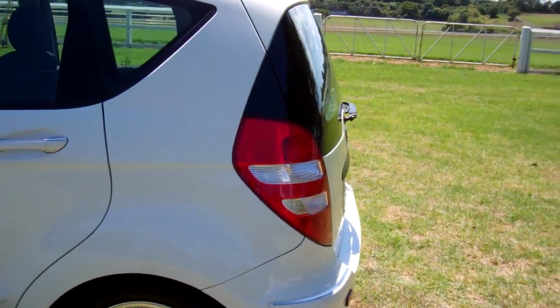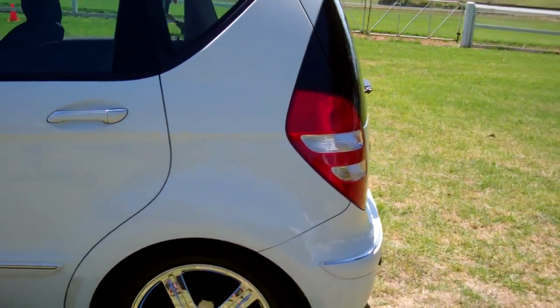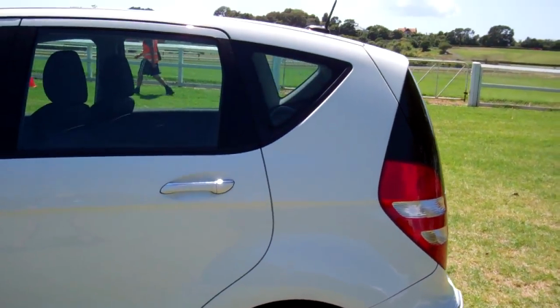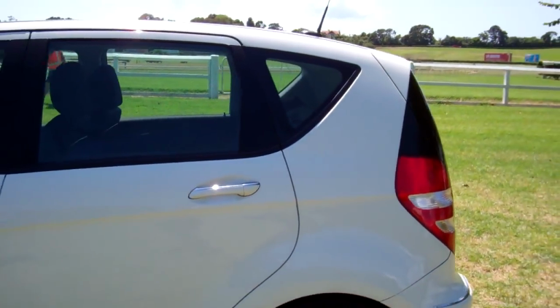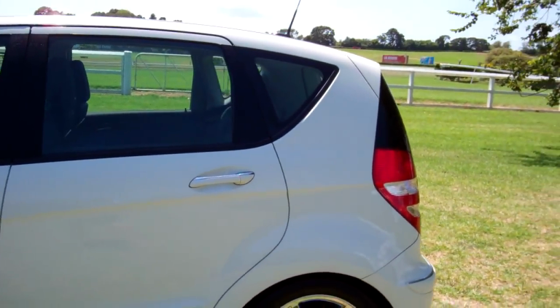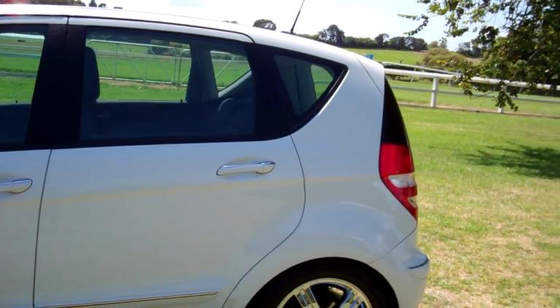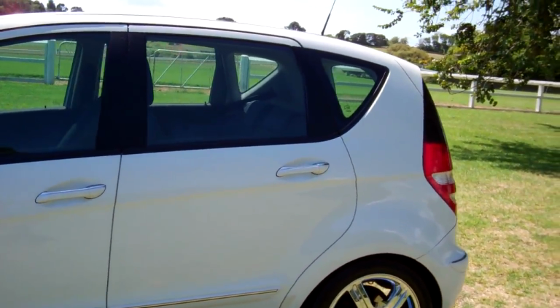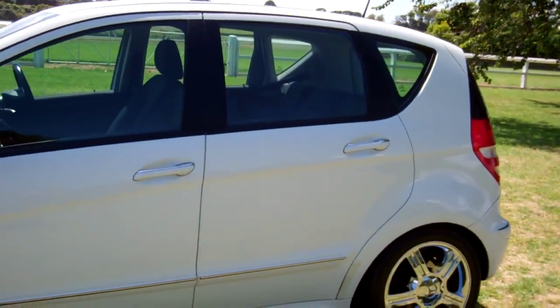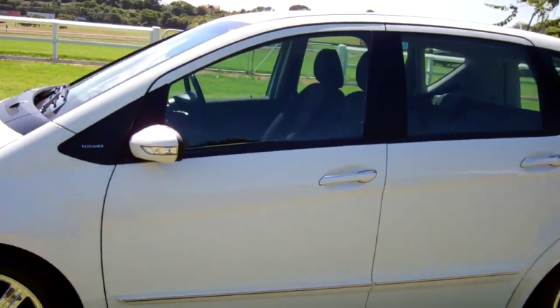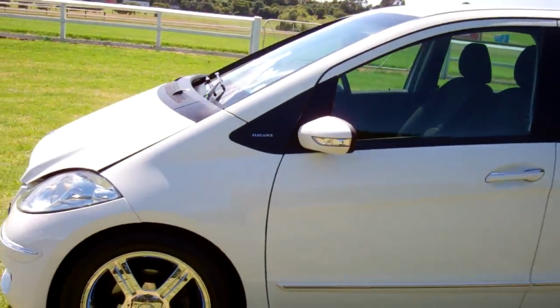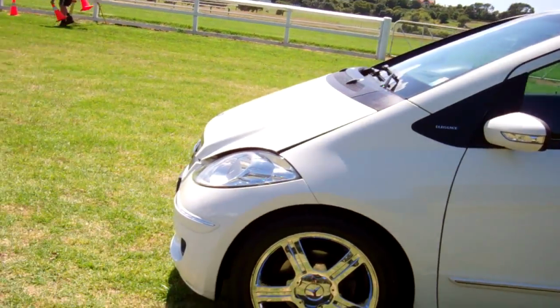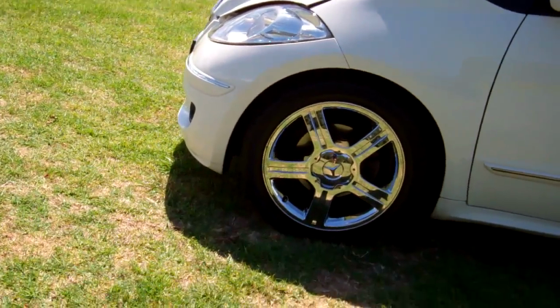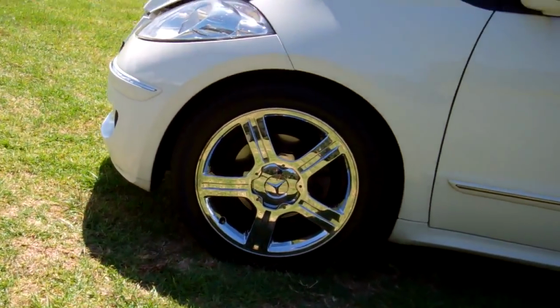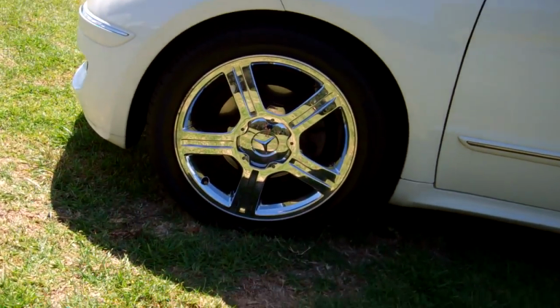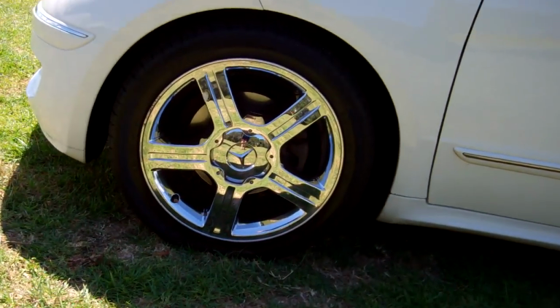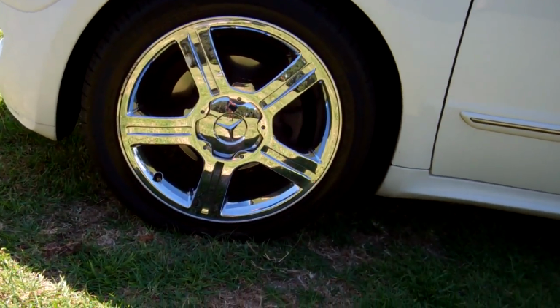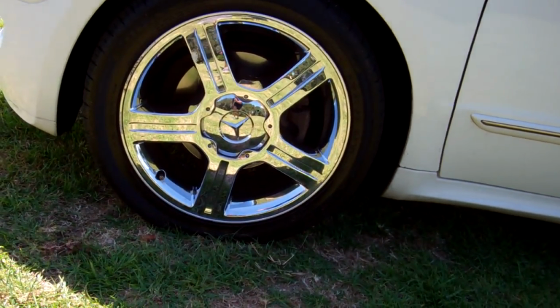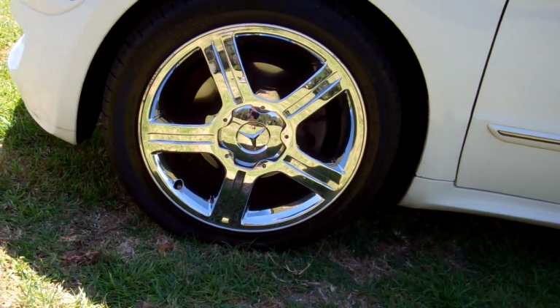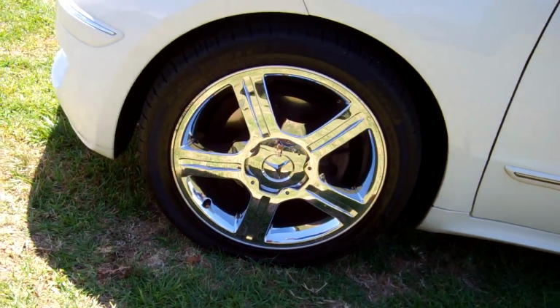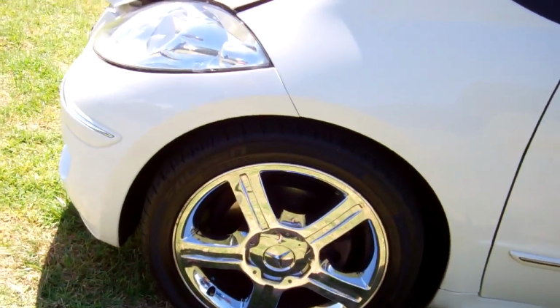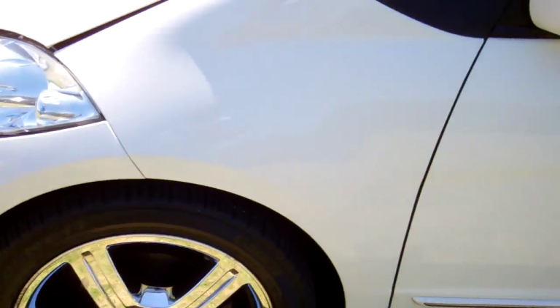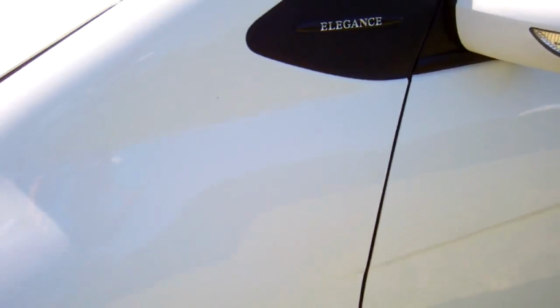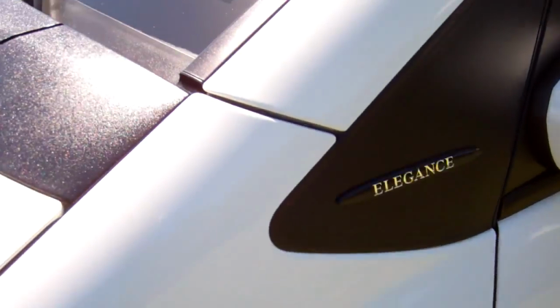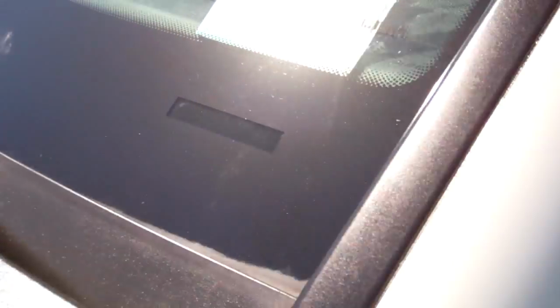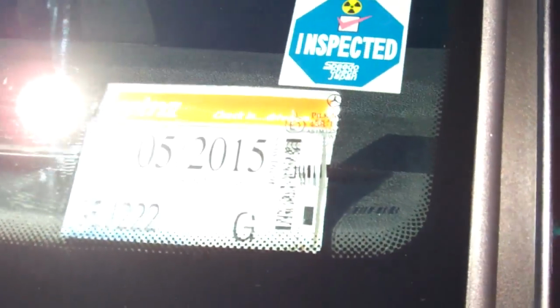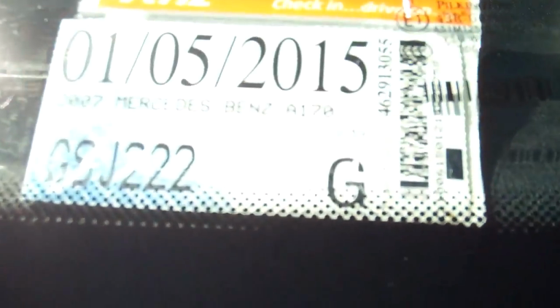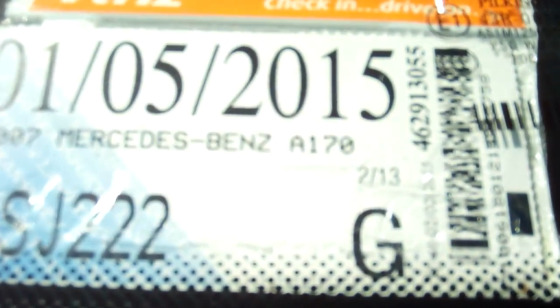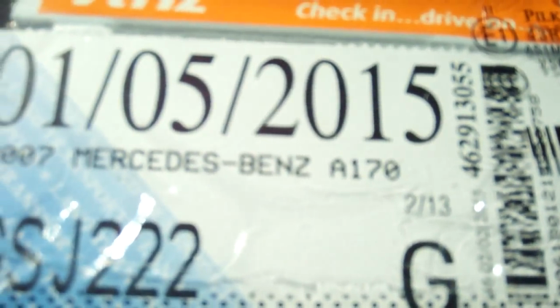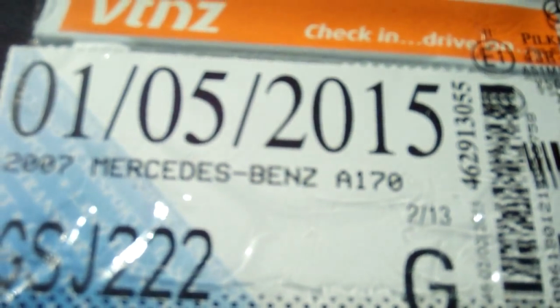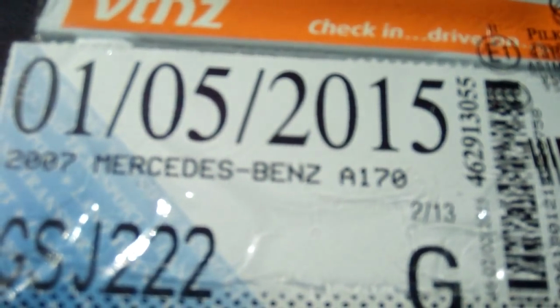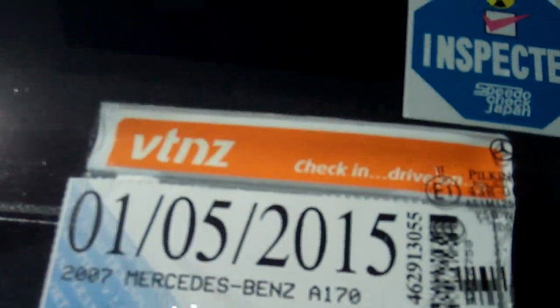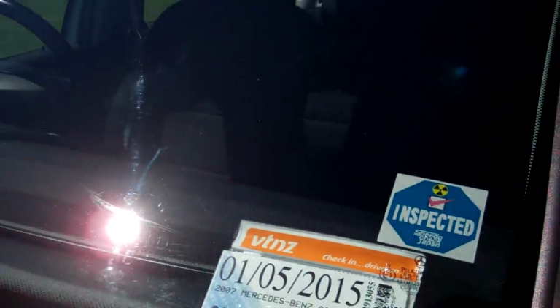Looks fantastic in the white colour. Those 17-inch factory Mercedes-Benz alloy wheels look amazing, in our opinion. Near new tyres on the car, registered through to the 5th month, 2015.